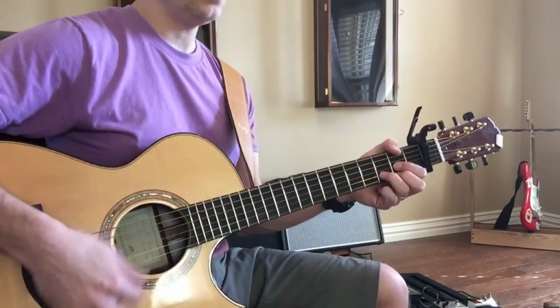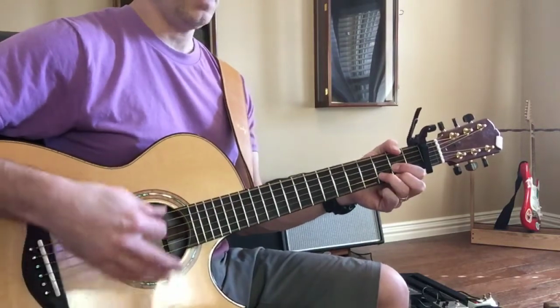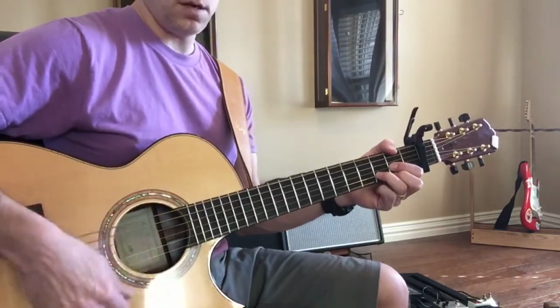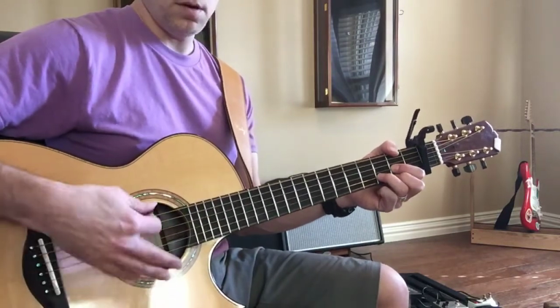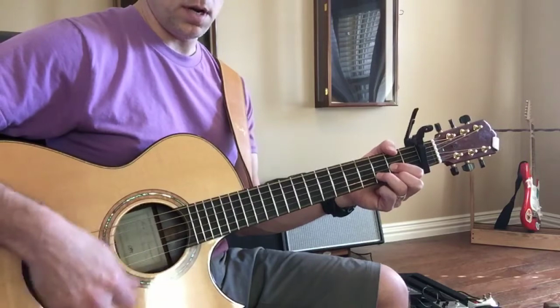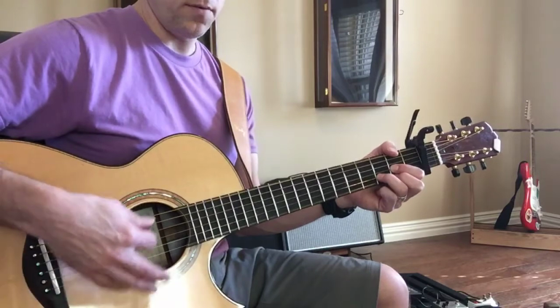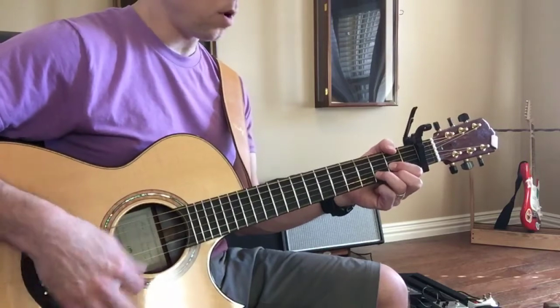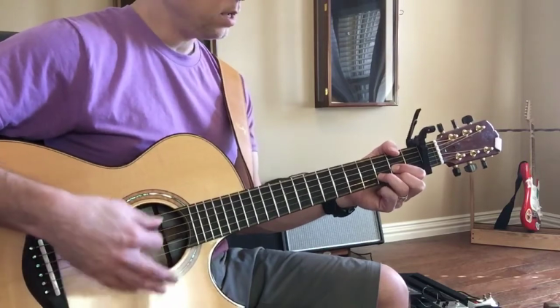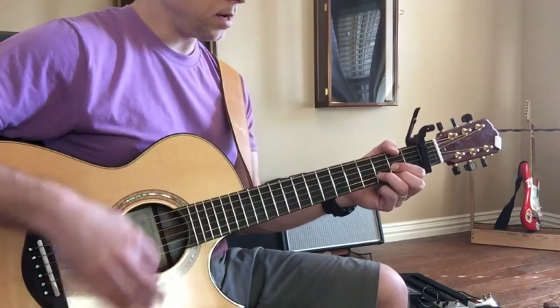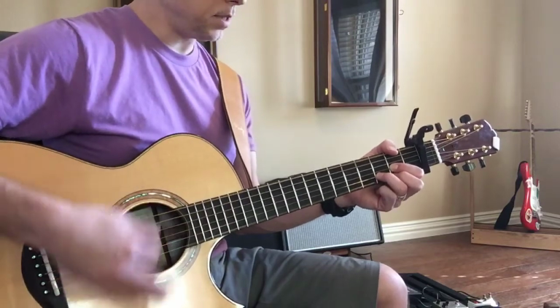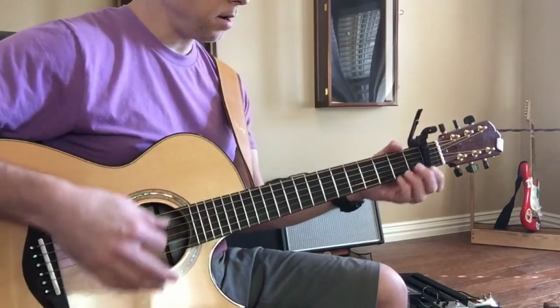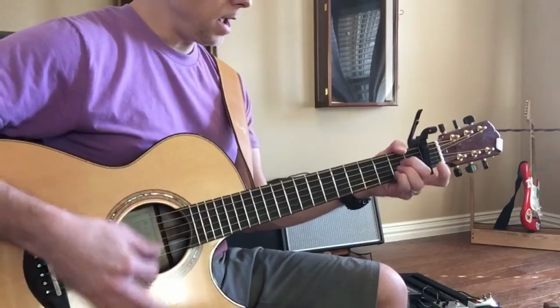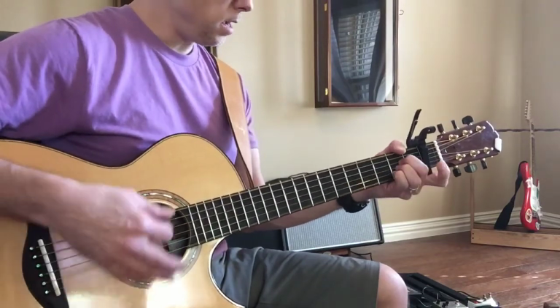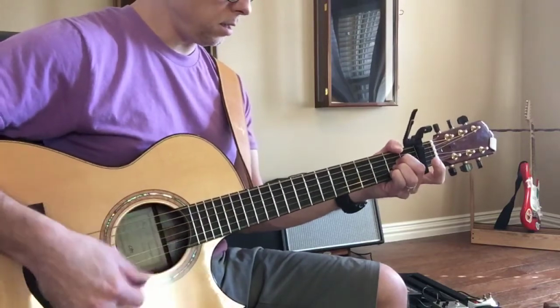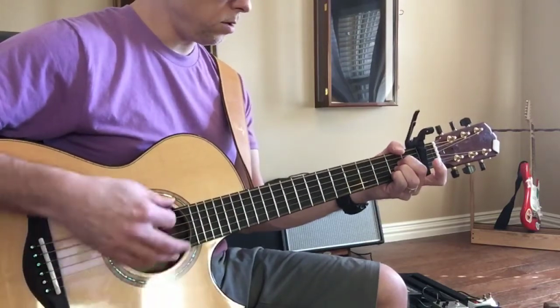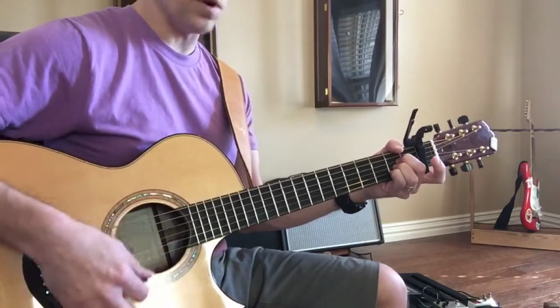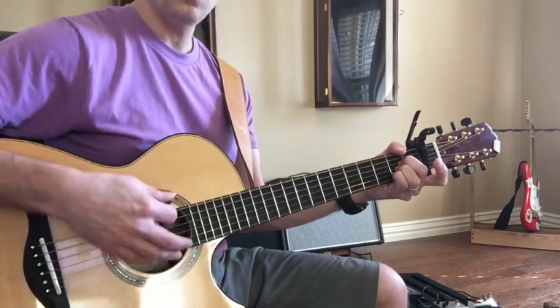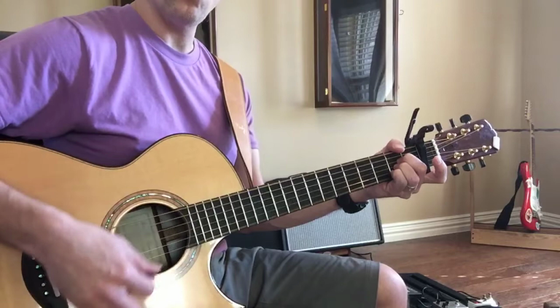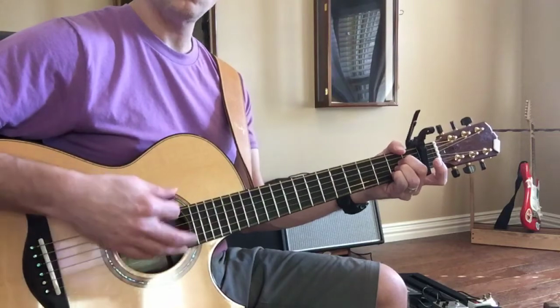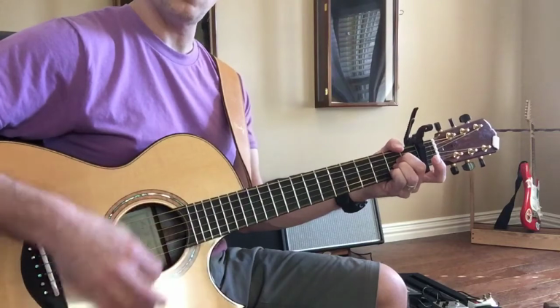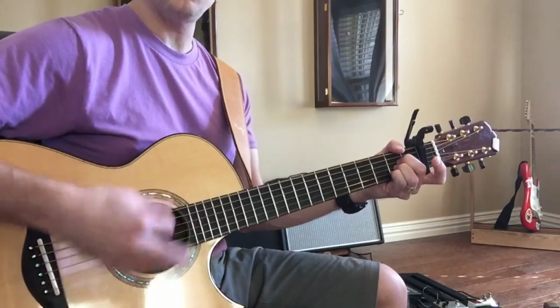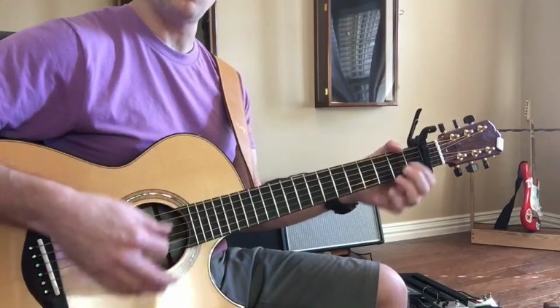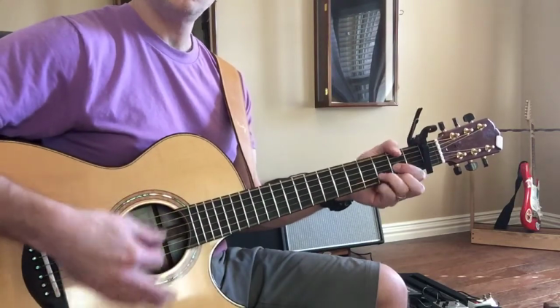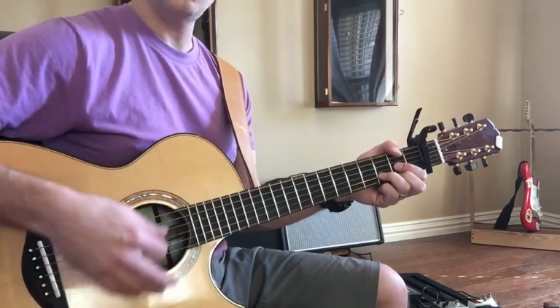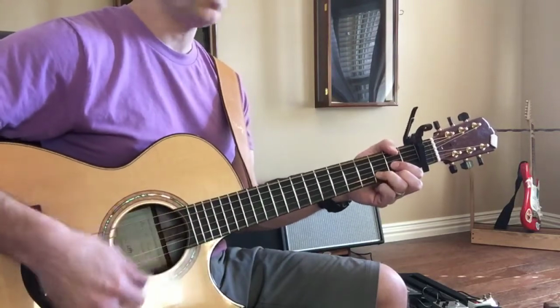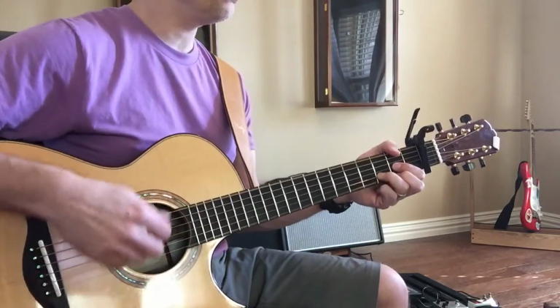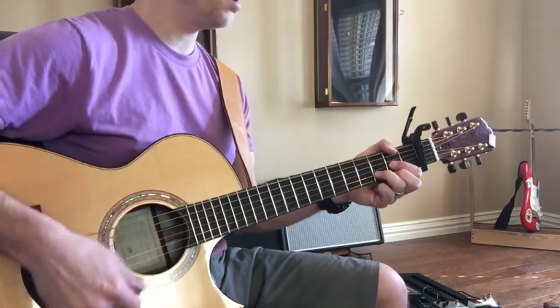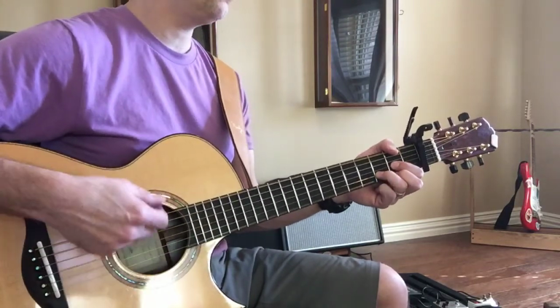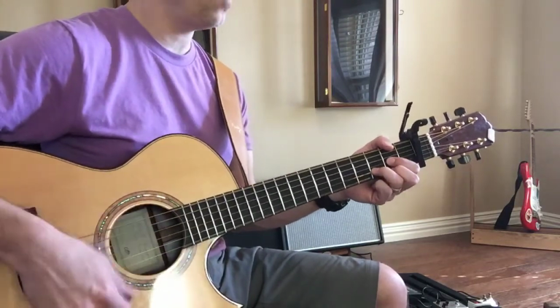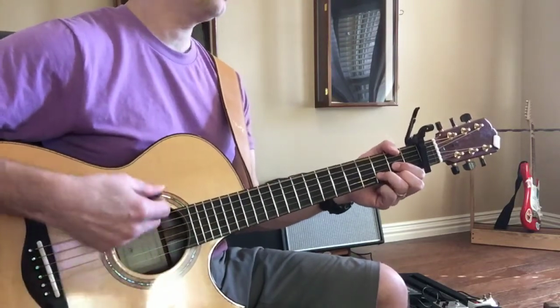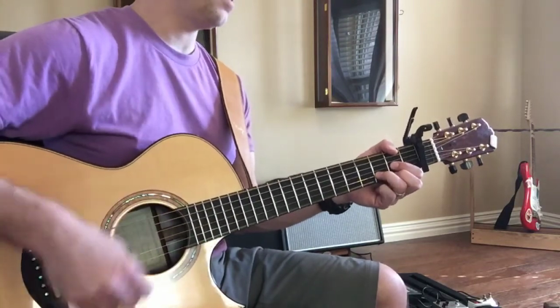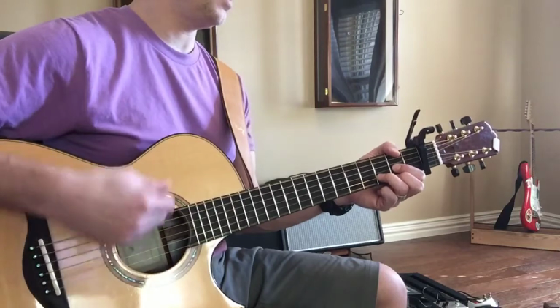D, two, three, four, down, up, down. A, two, three, four, down, up, down. D, two, three, four, down, up, down.